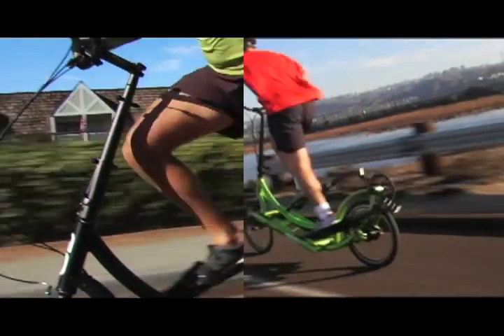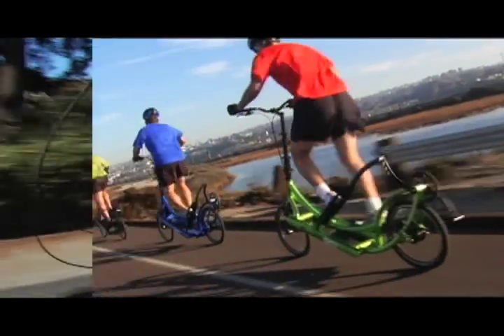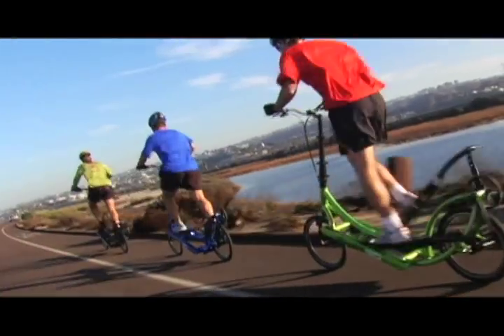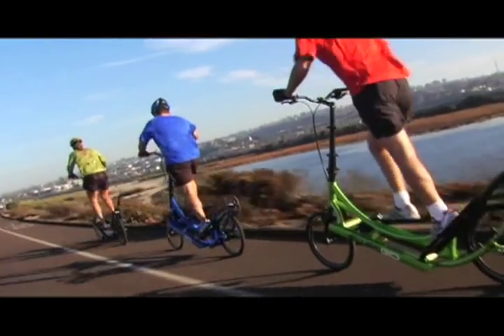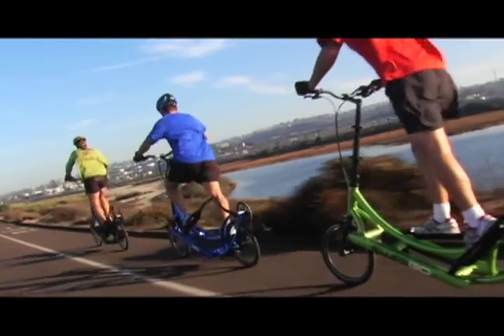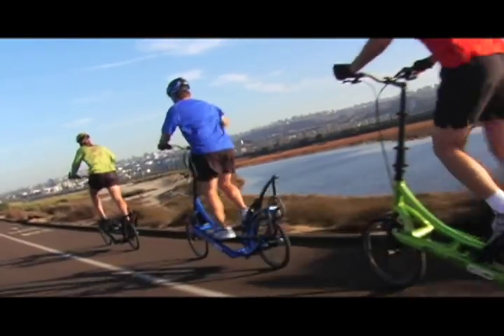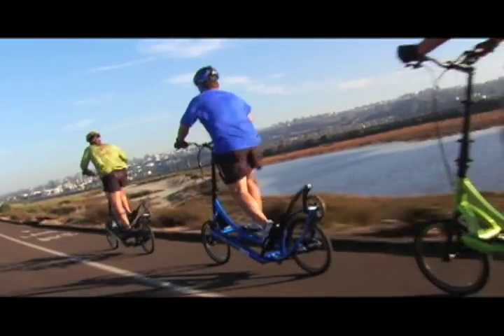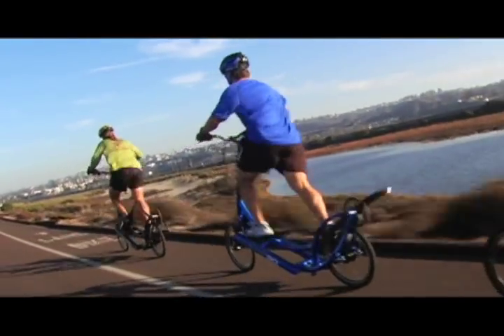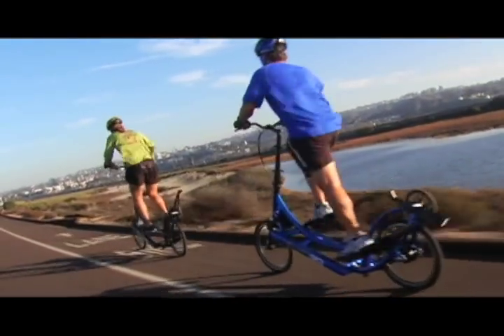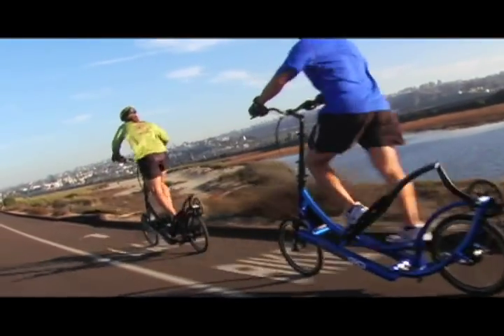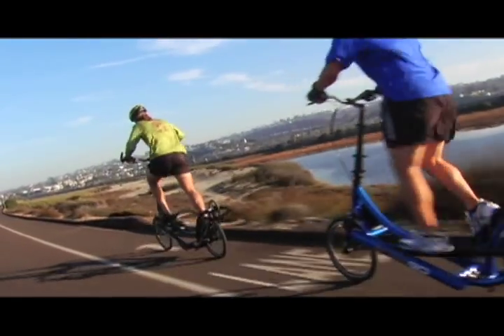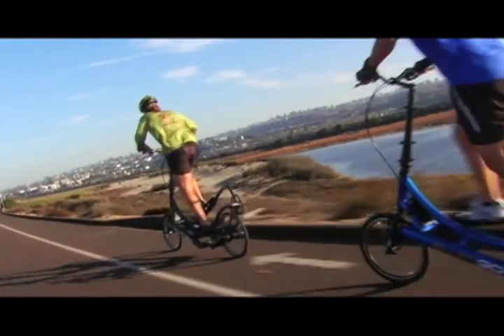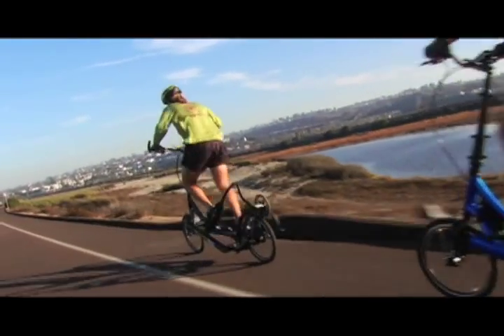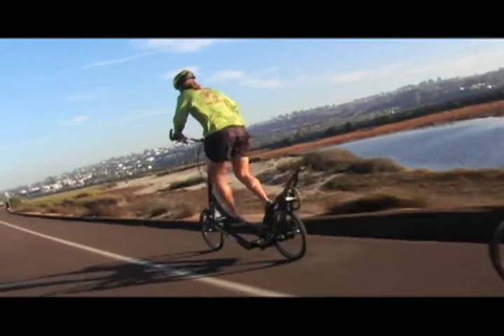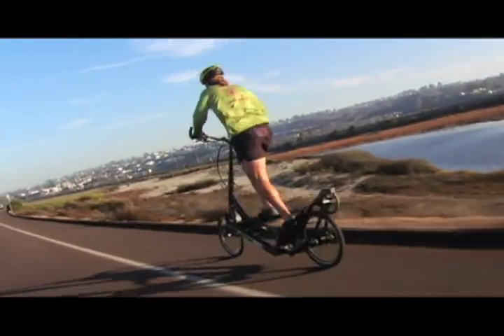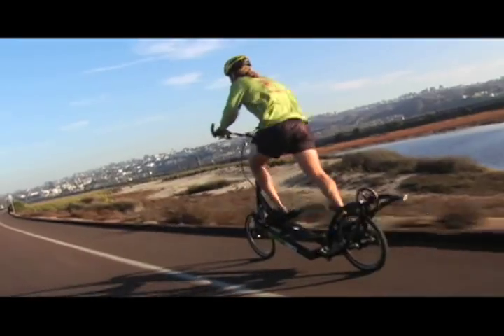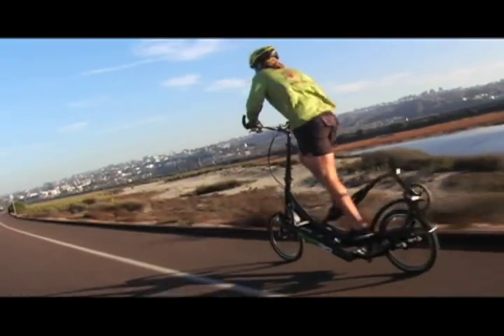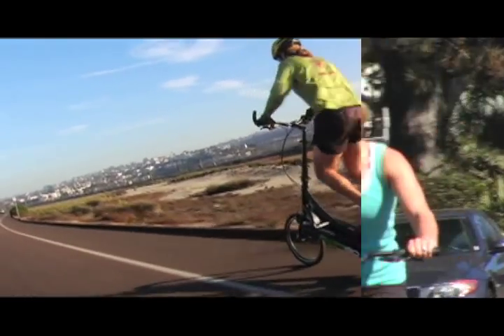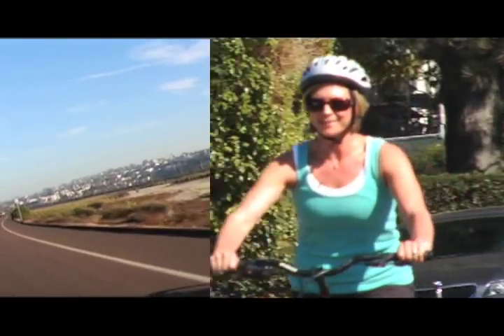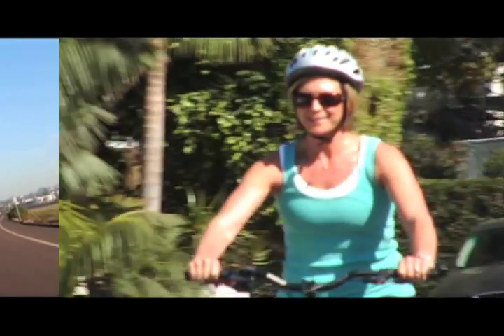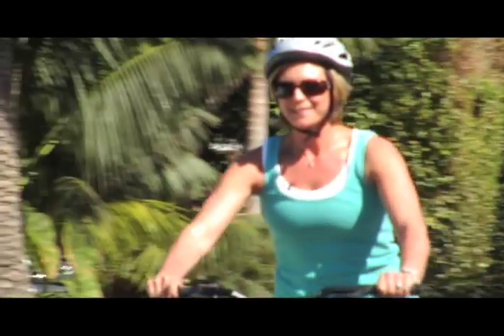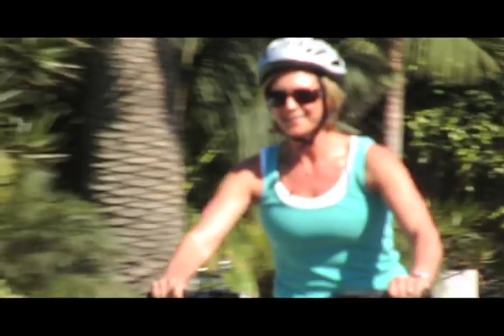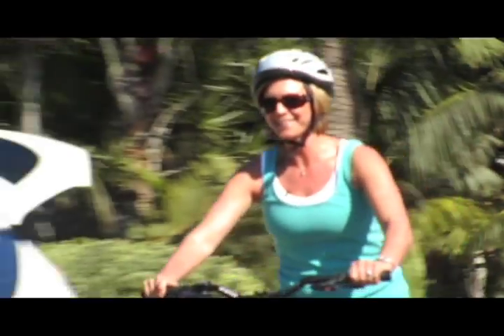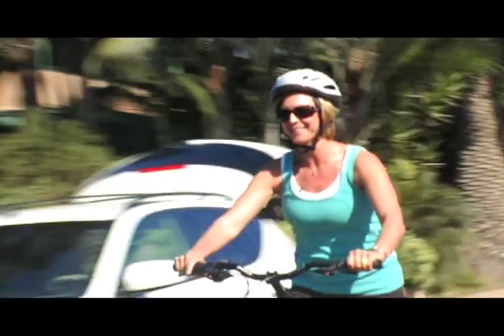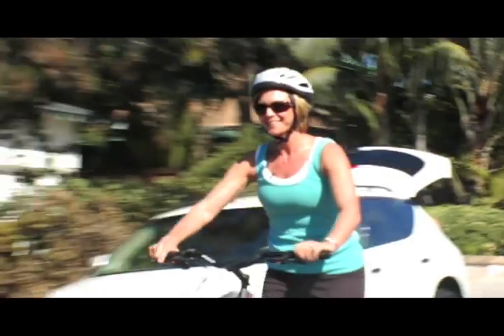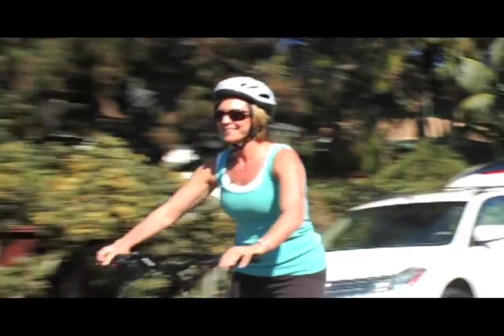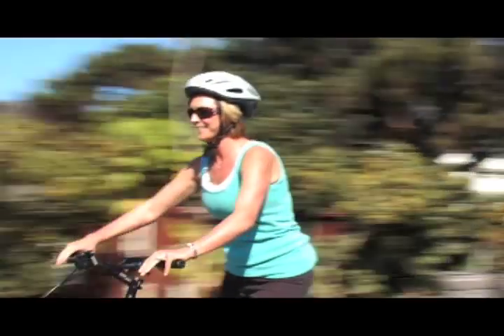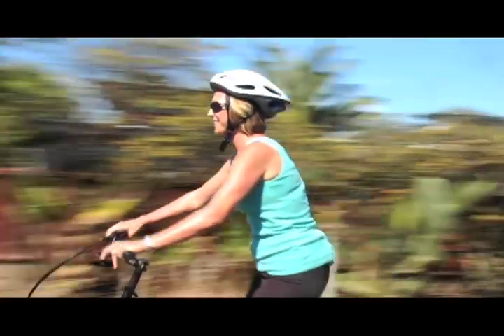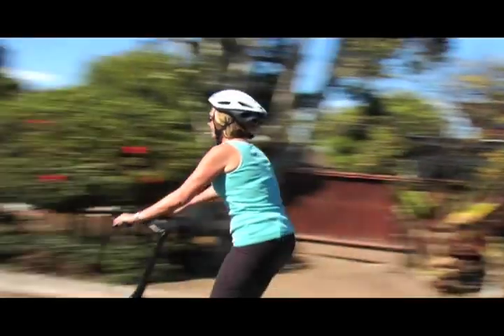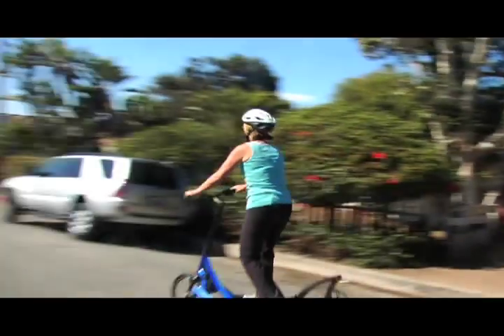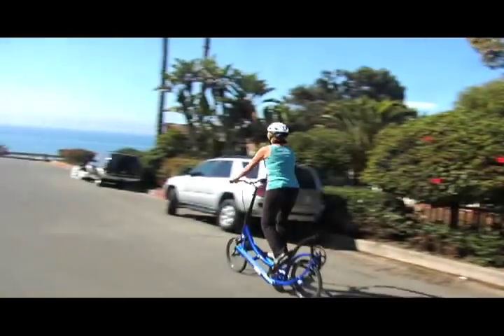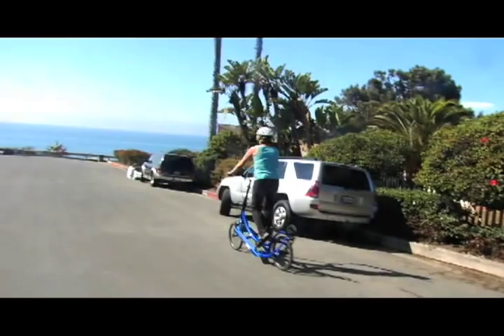Although the ElliptiGO 8S was designed for high-performance use, it is really easy to ride. This is Tracy — she's never ridden the ElliptiGO before, nor is she a cyclist.